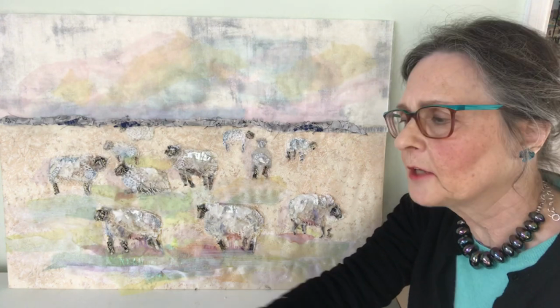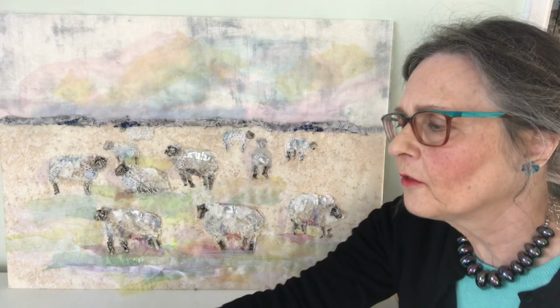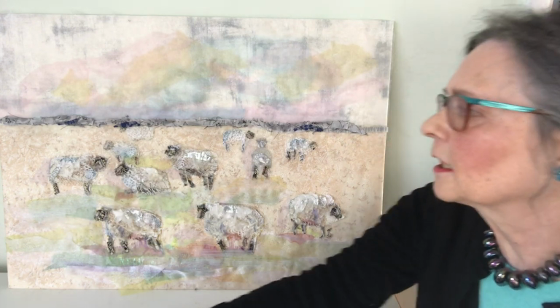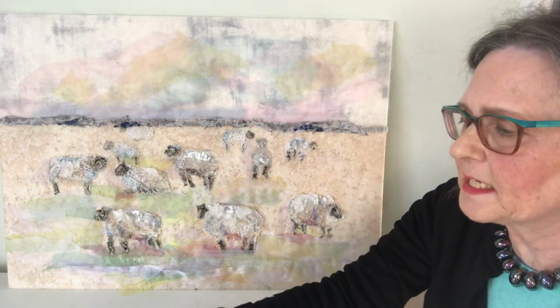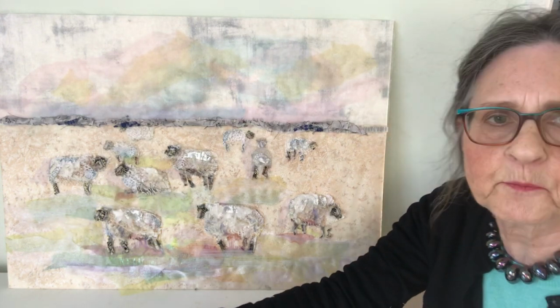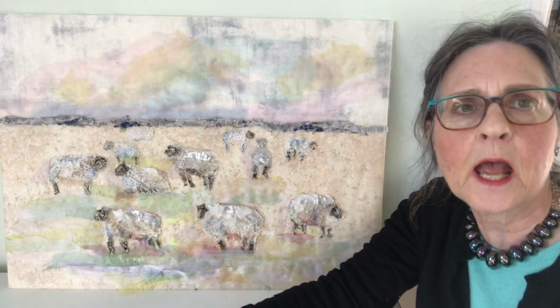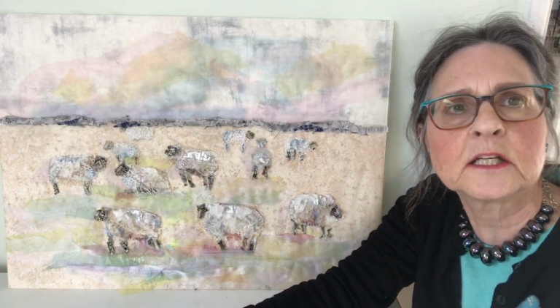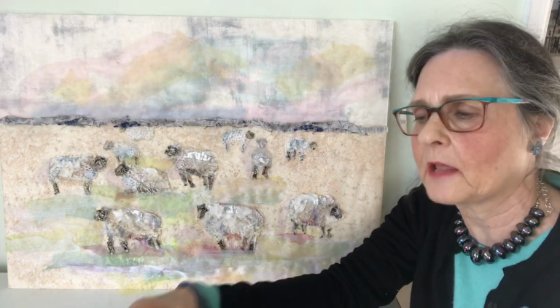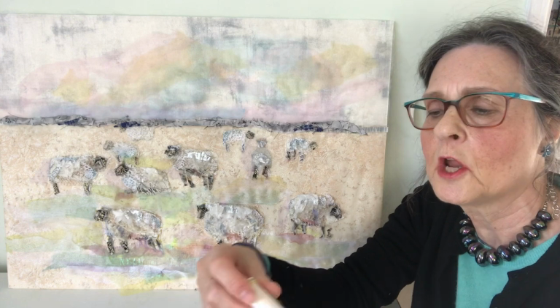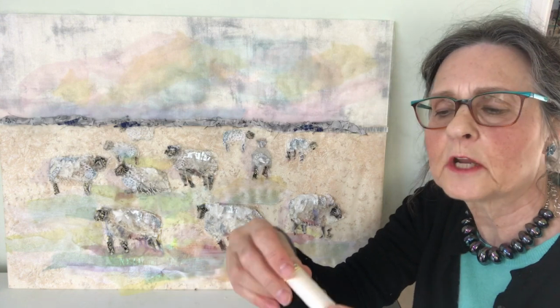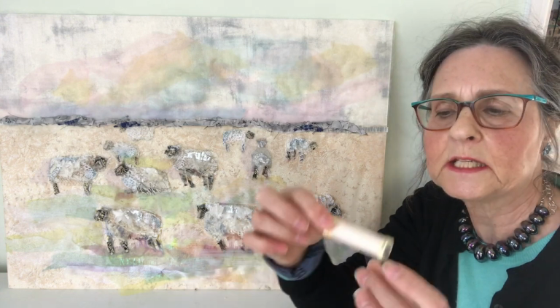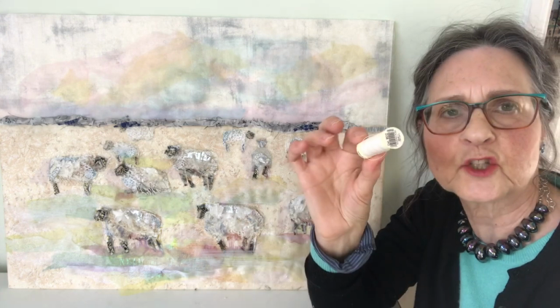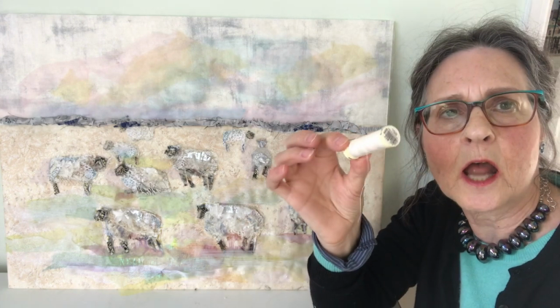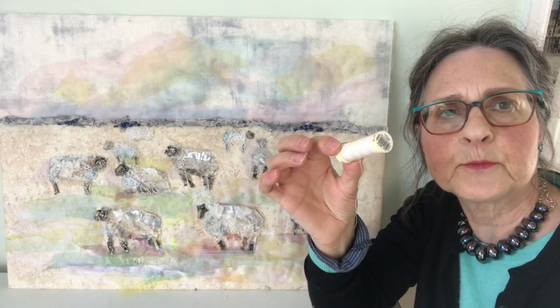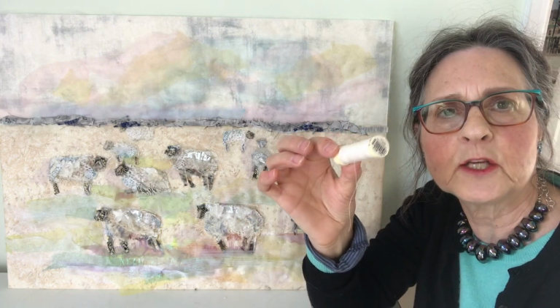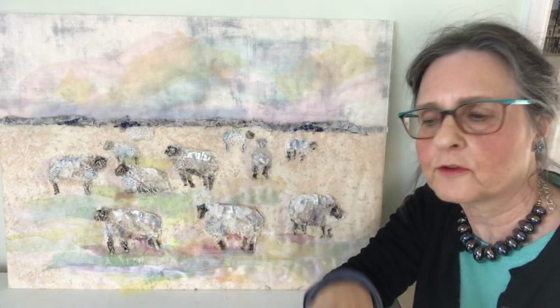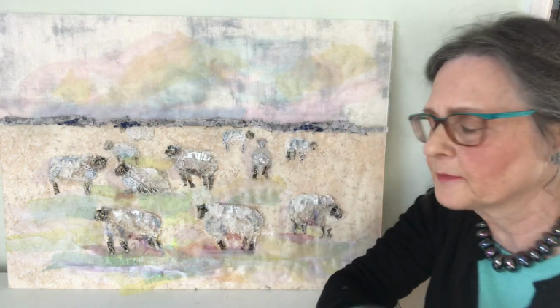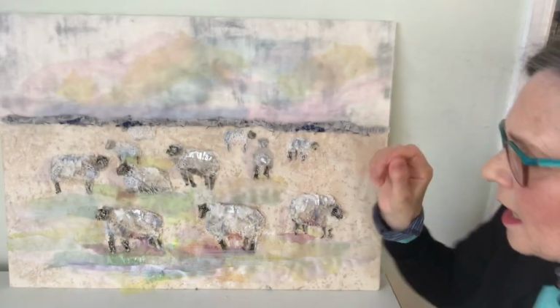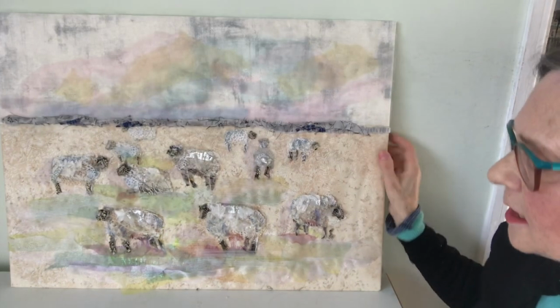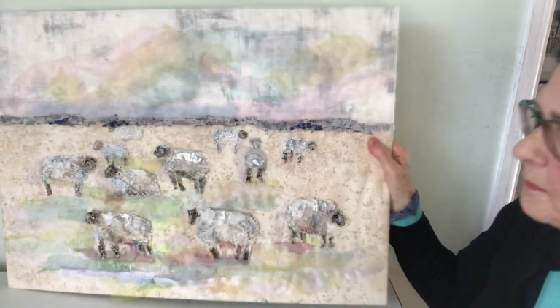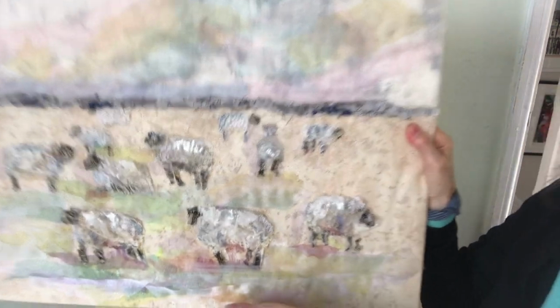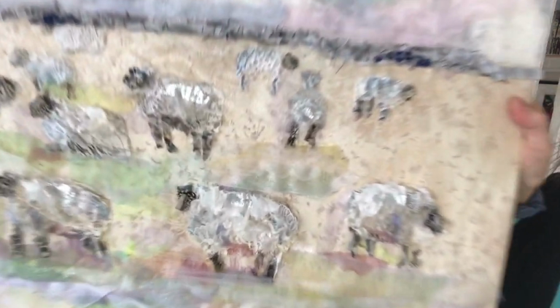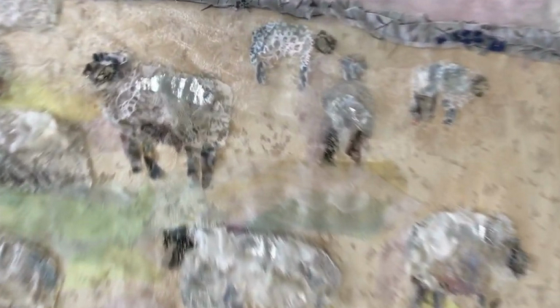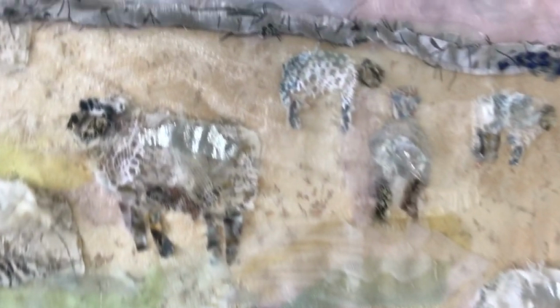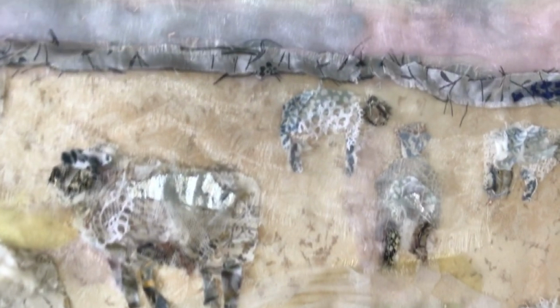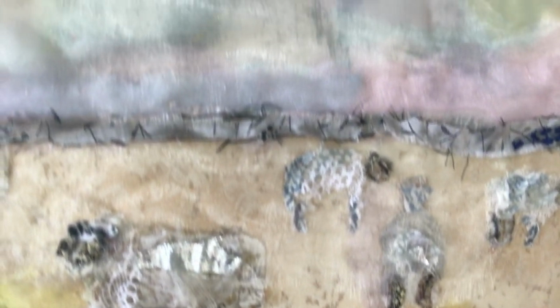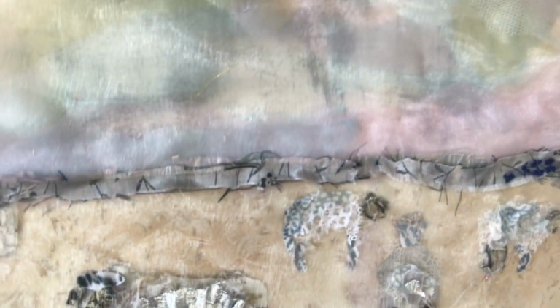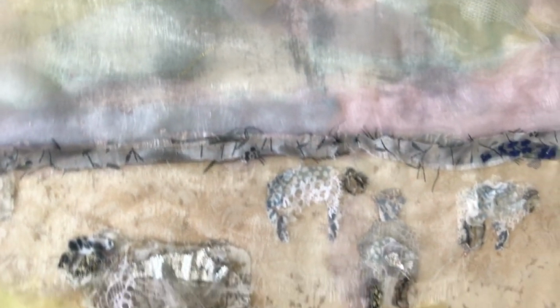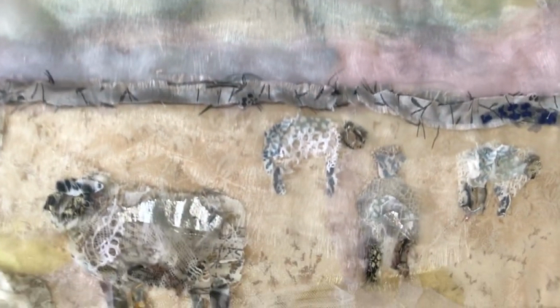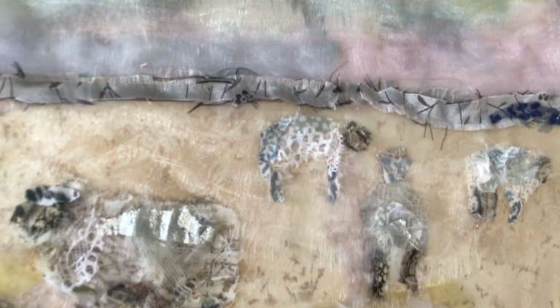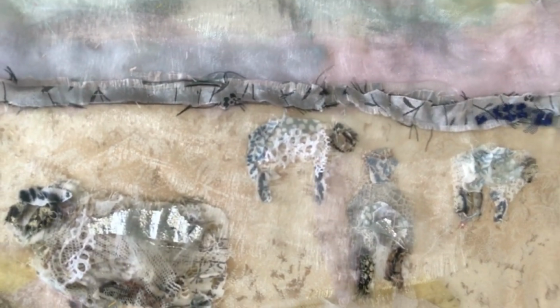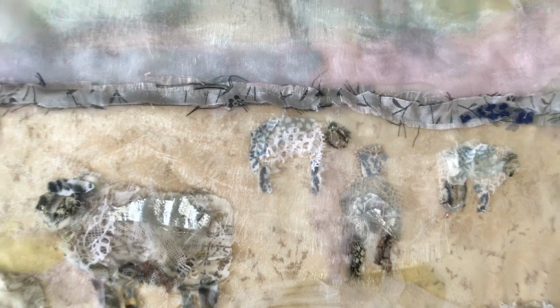All the little pieces have been hand stitched together using a running stitch and this beige thread. And close up you can see some of the details of the pieces that I've used.